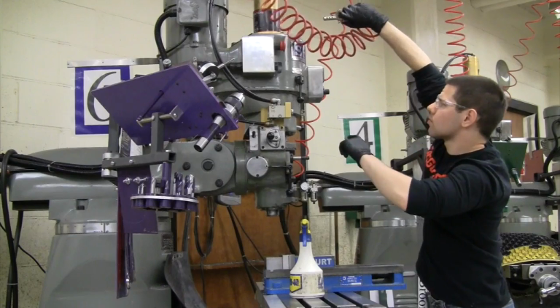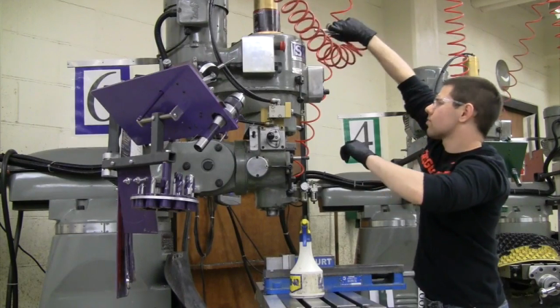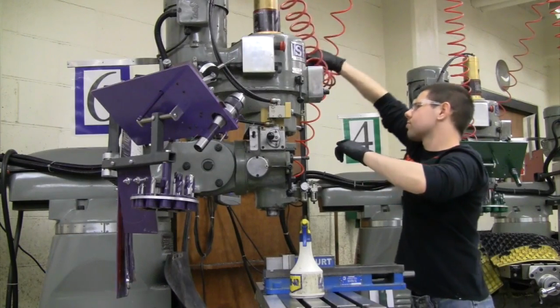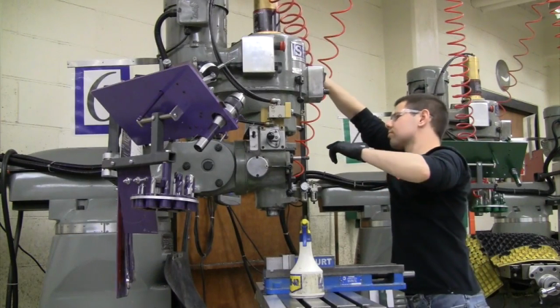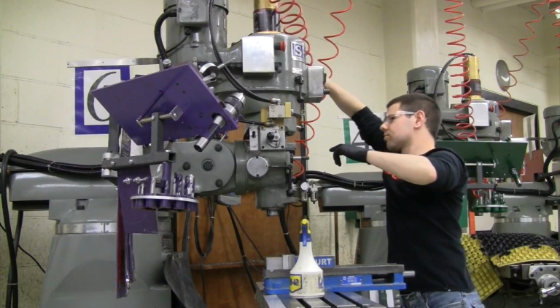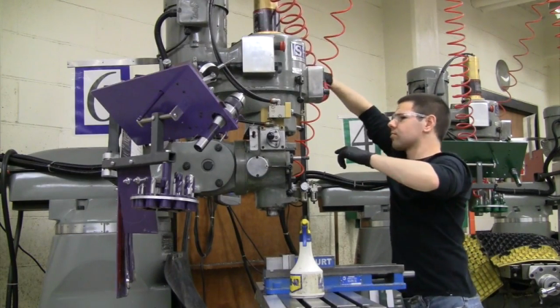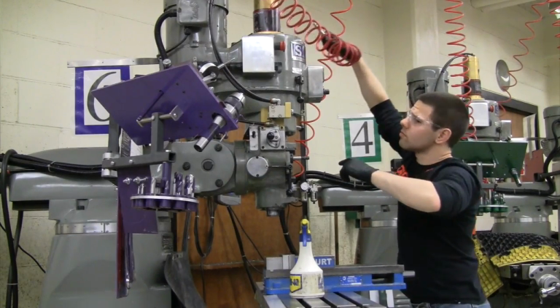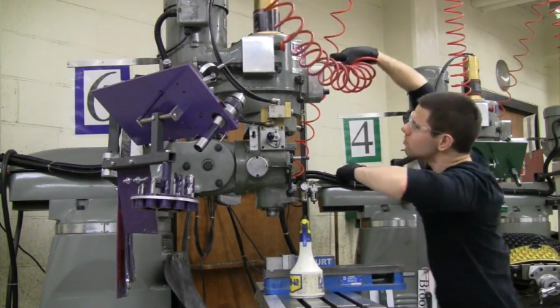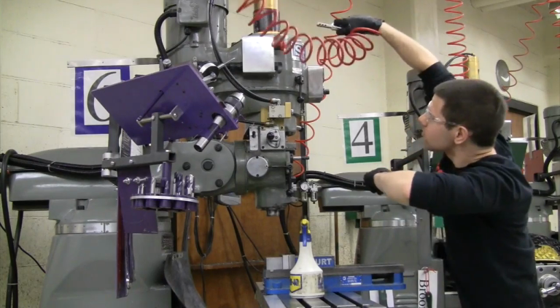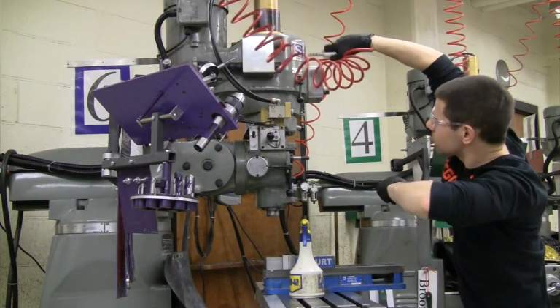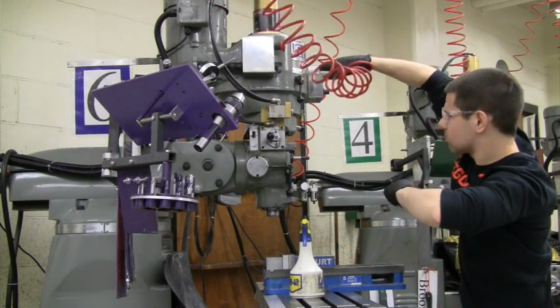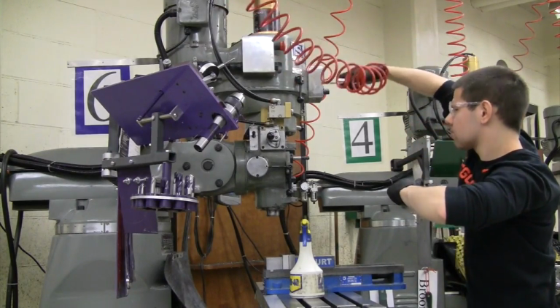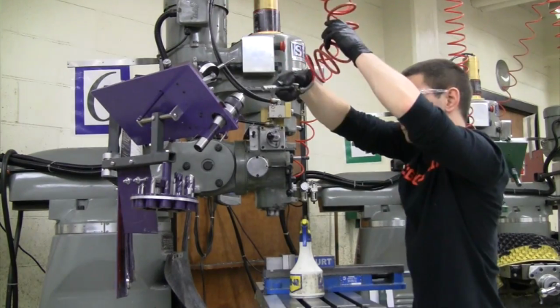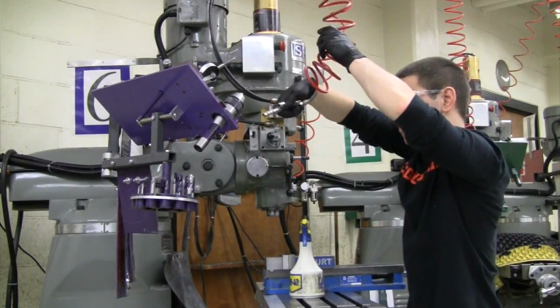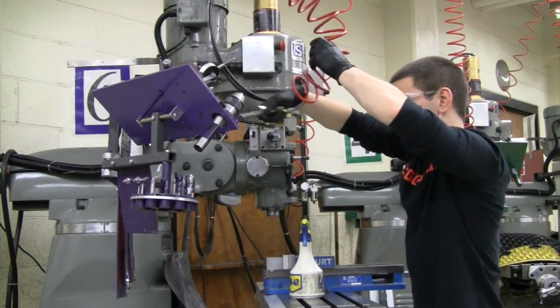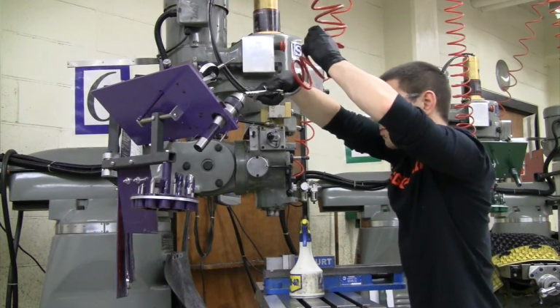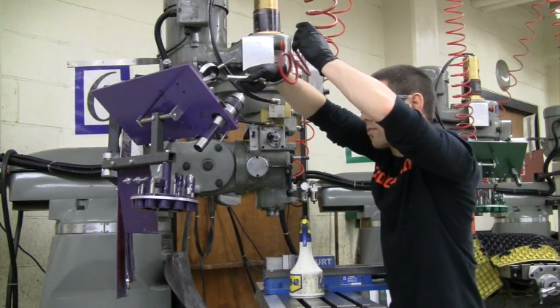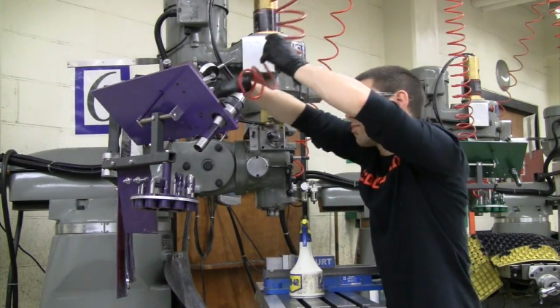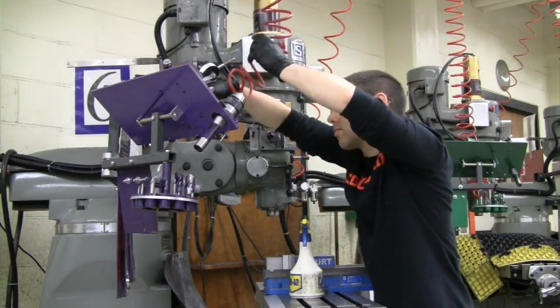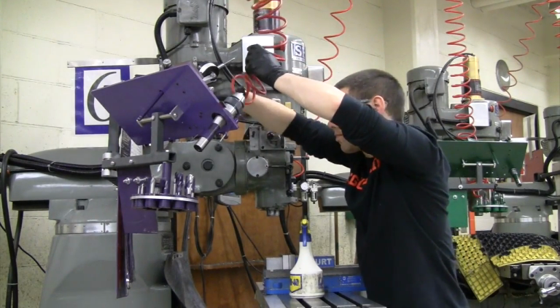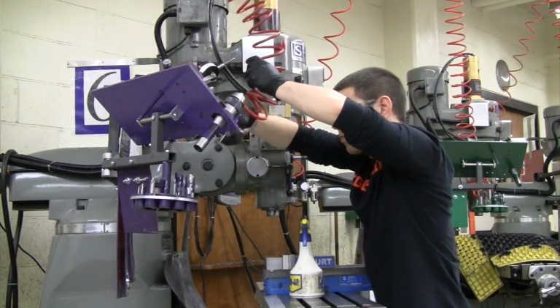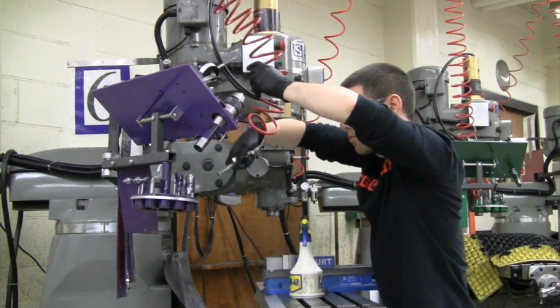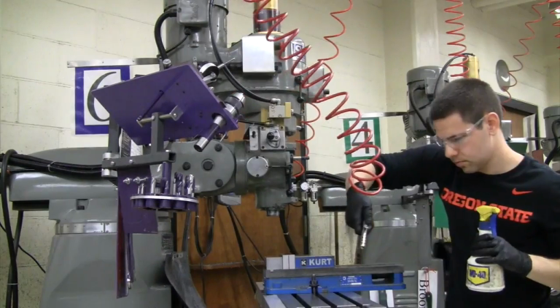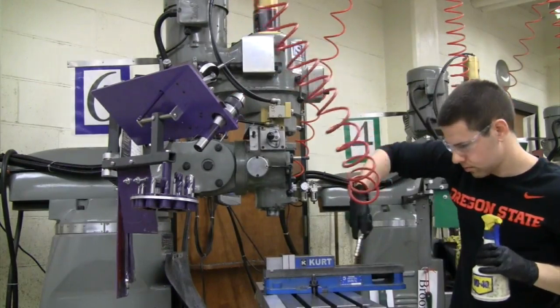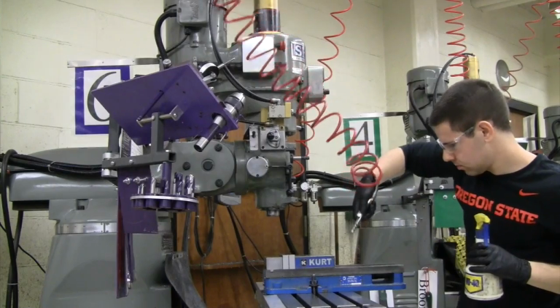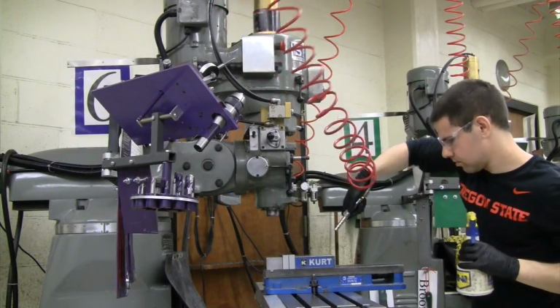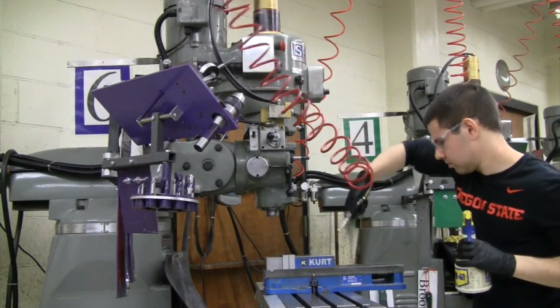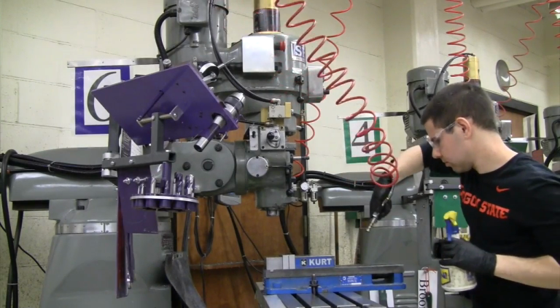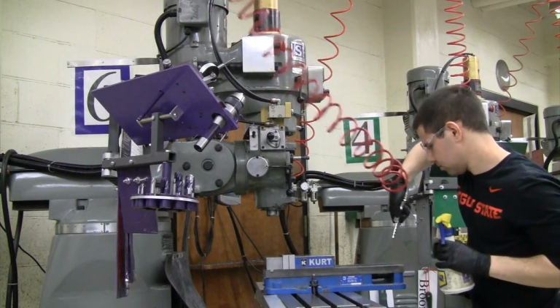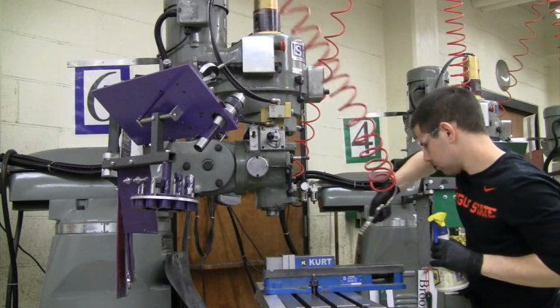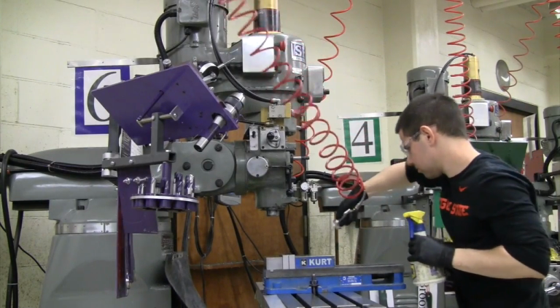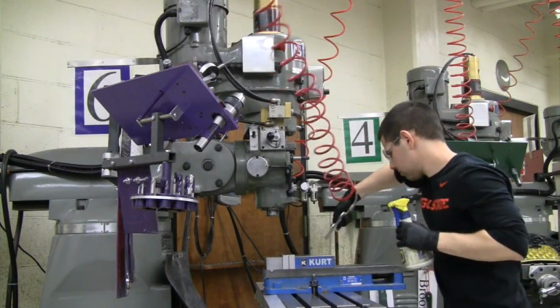Use the blow gun on the mill from top to bottom. Make sure to hit the head of the mill, the tool racks on both sides, the table, and the base of the mill. Also hit the back side of the mill.